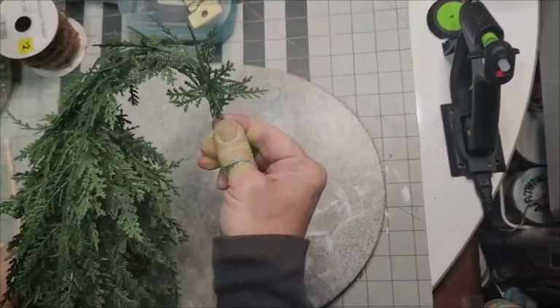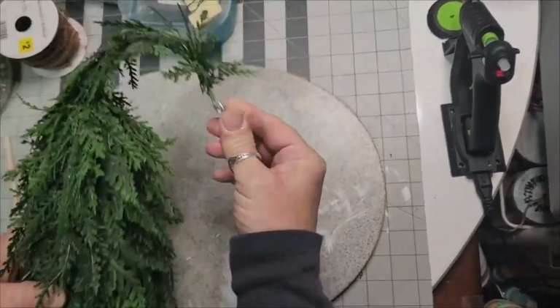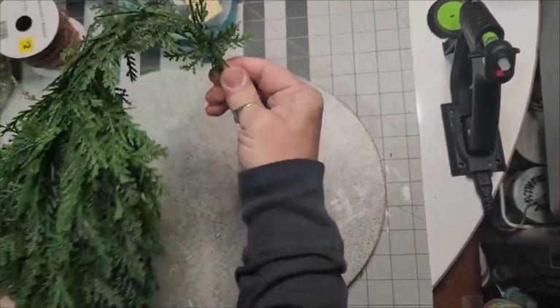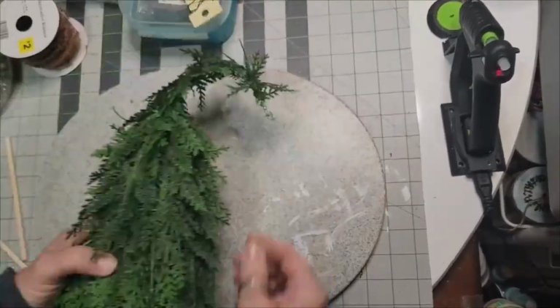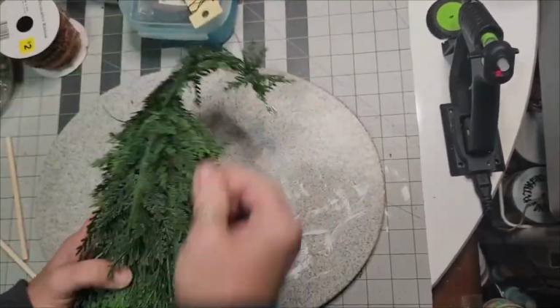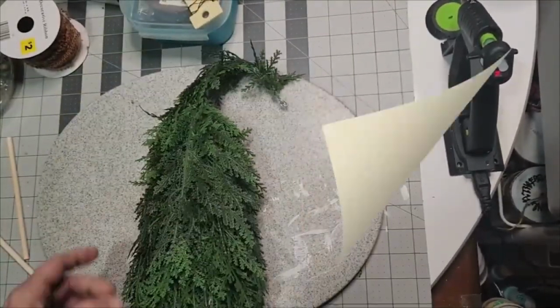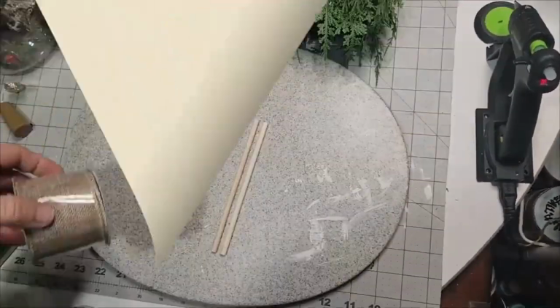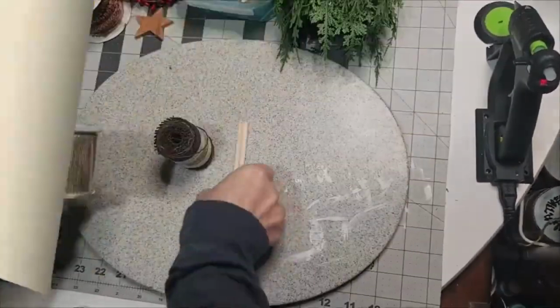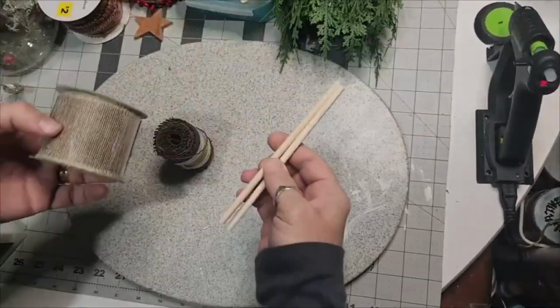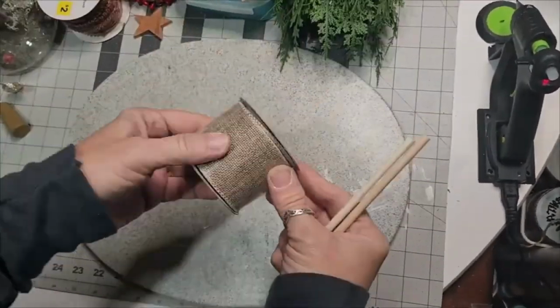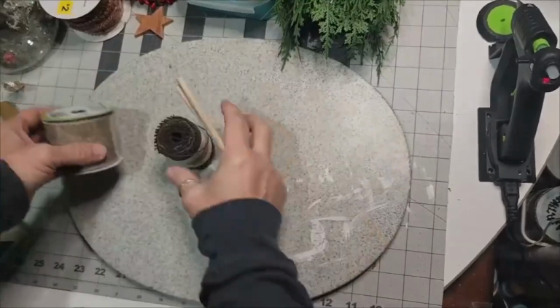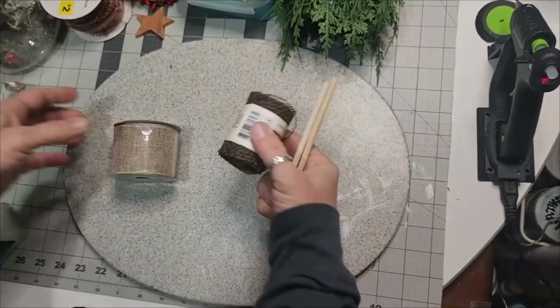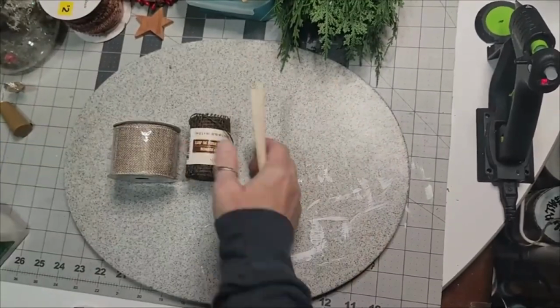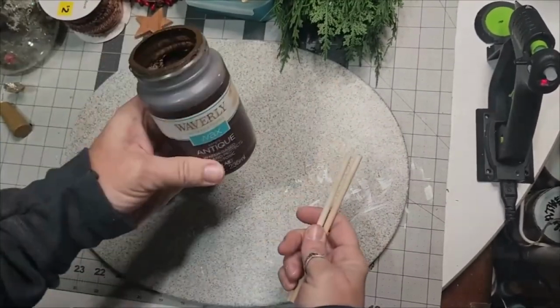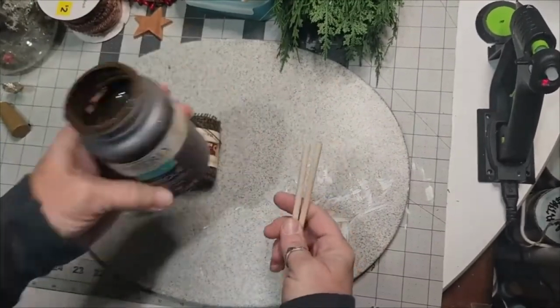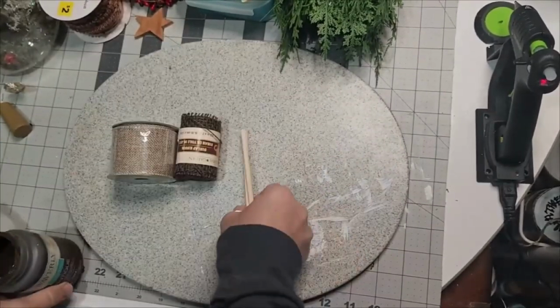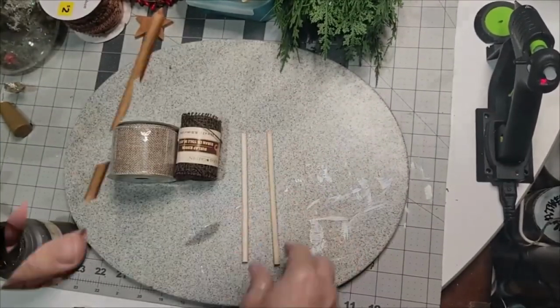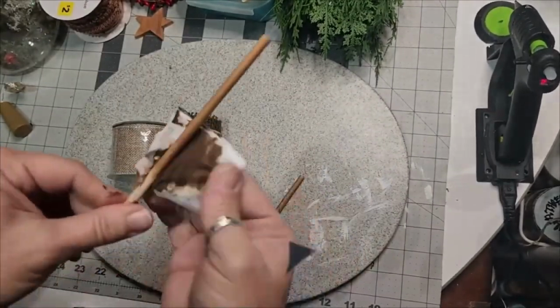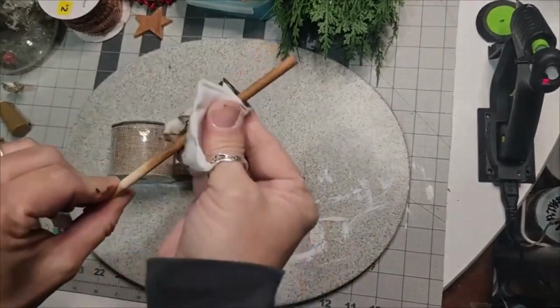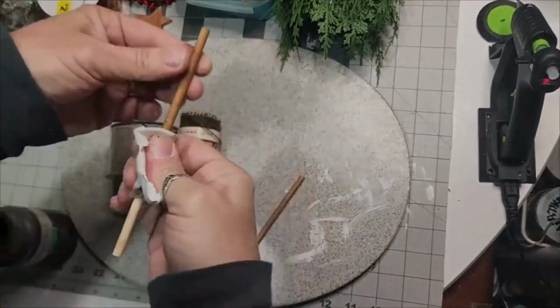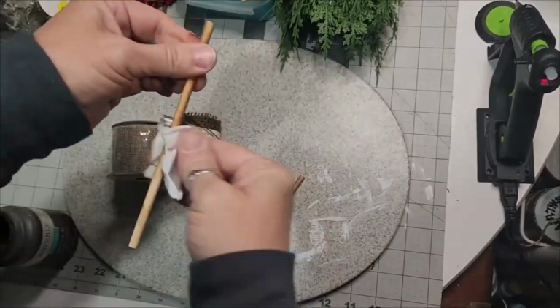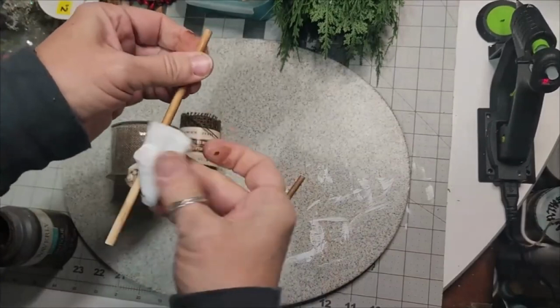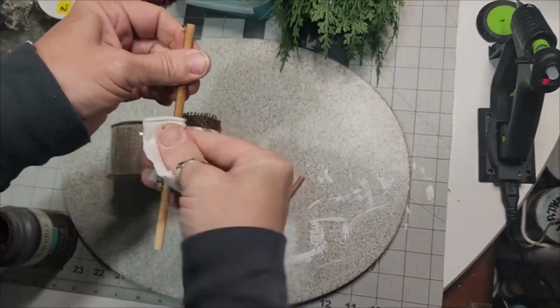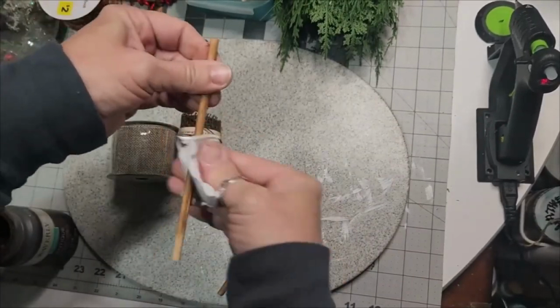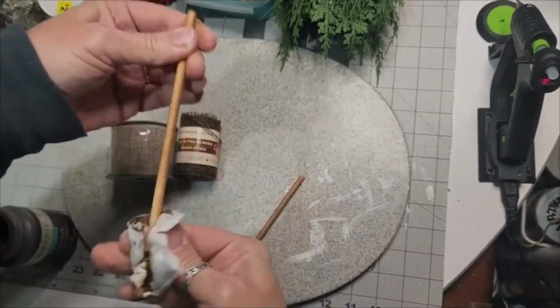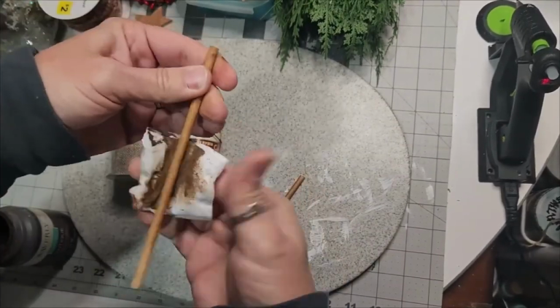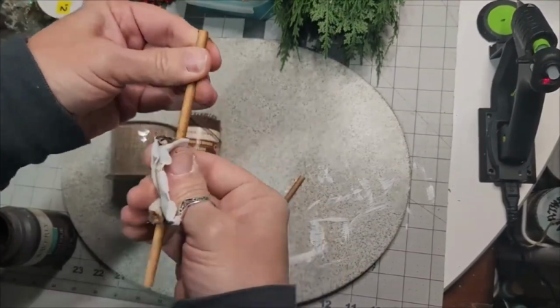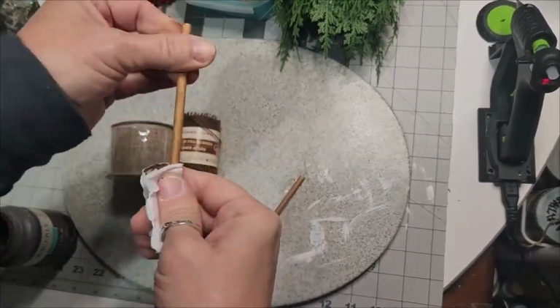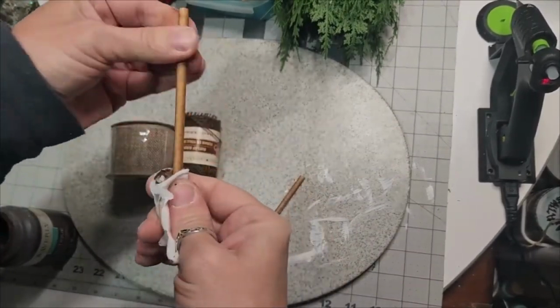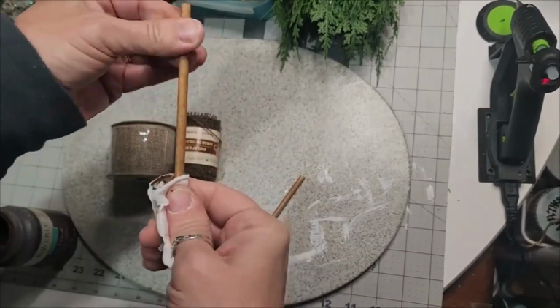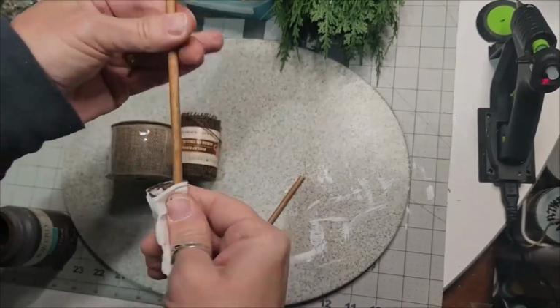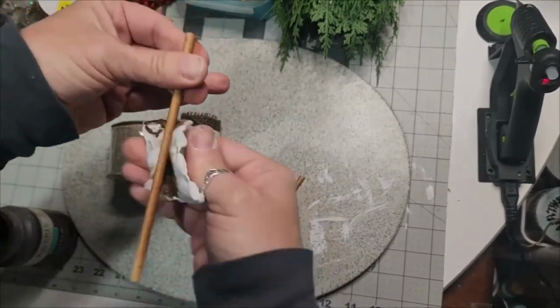I really truly wanted this thing to stay in place, so even after I did that, my insecurity made me go get my floral wire and I wrapped it around that upper part — because you can't see it — and that ensured me it's not ever coming off.